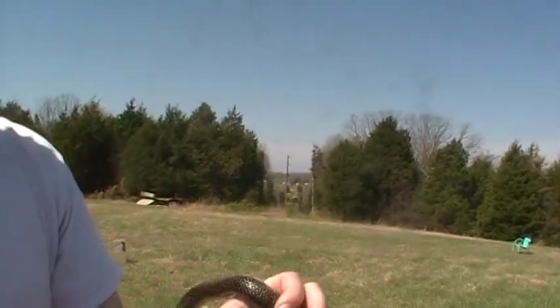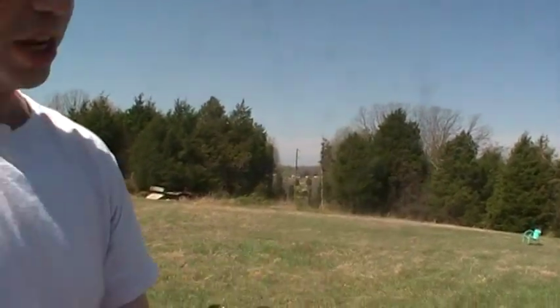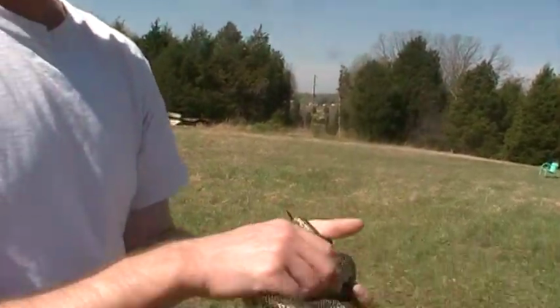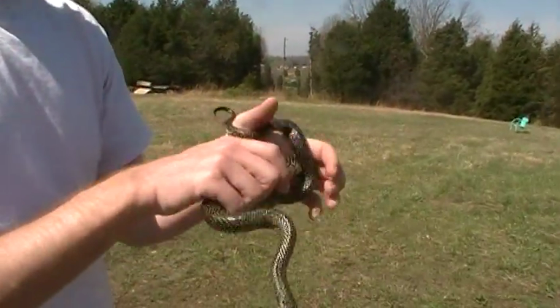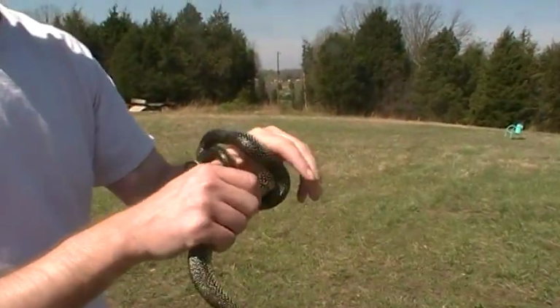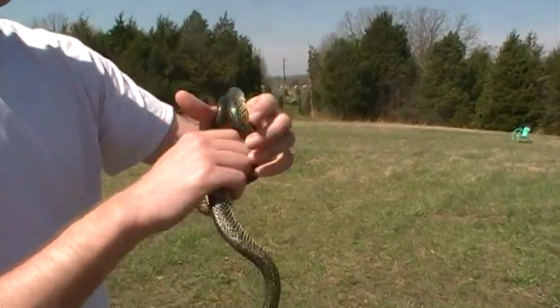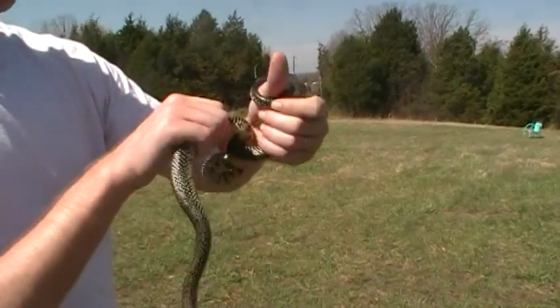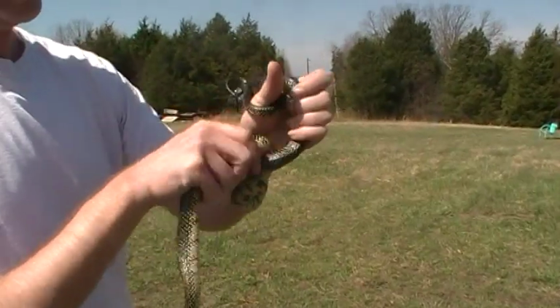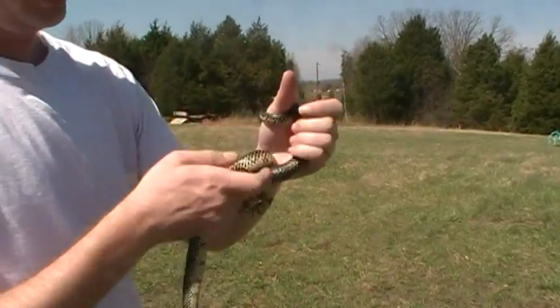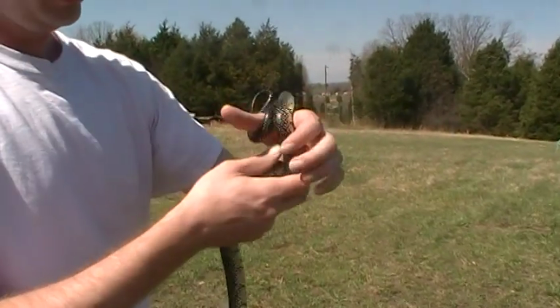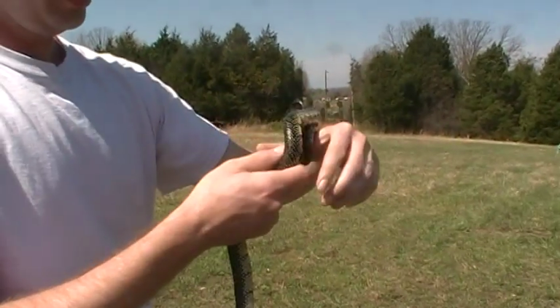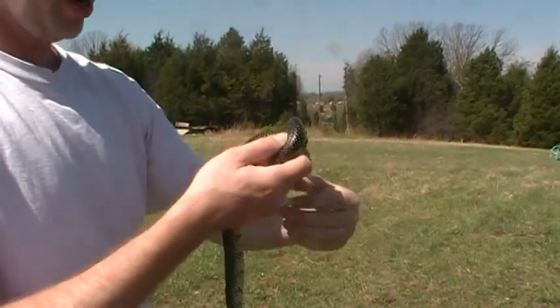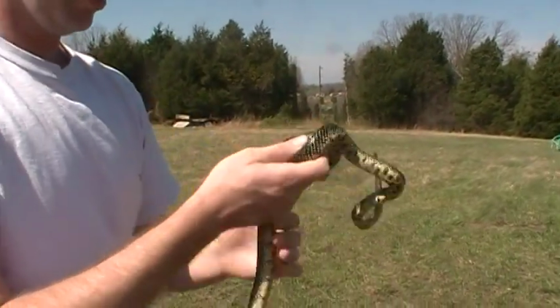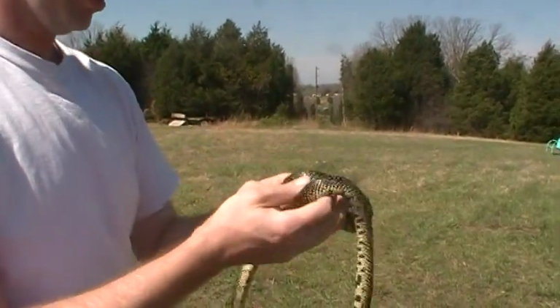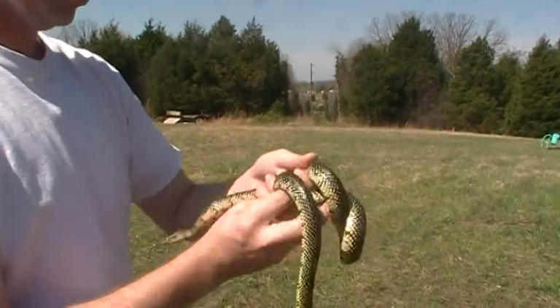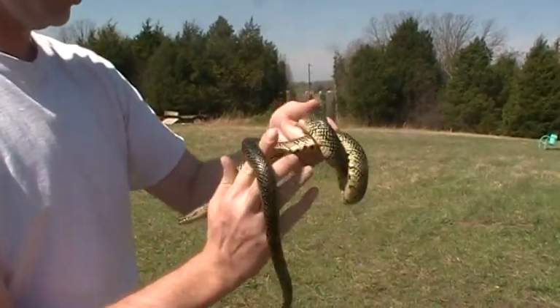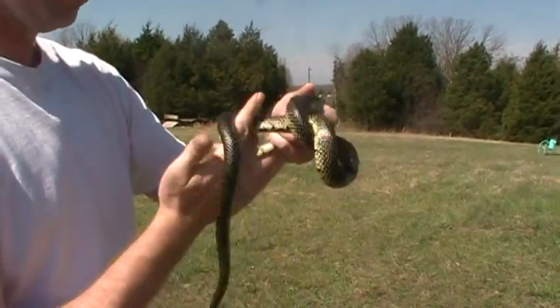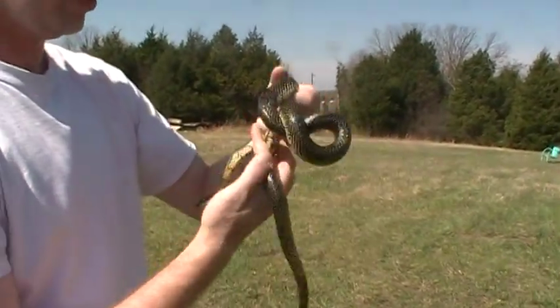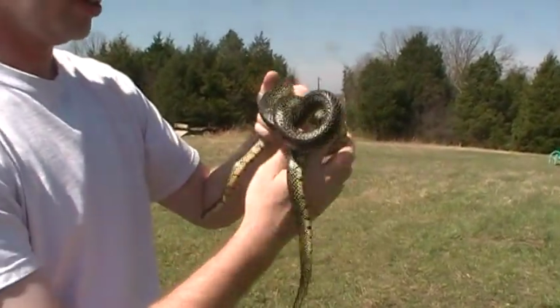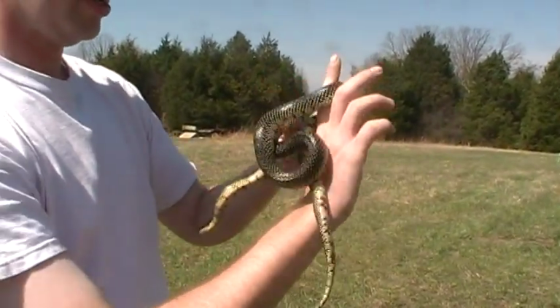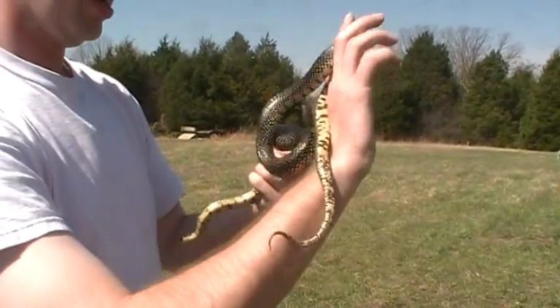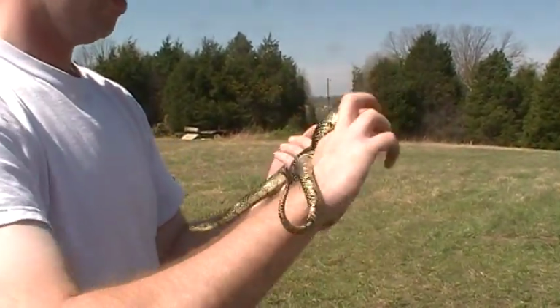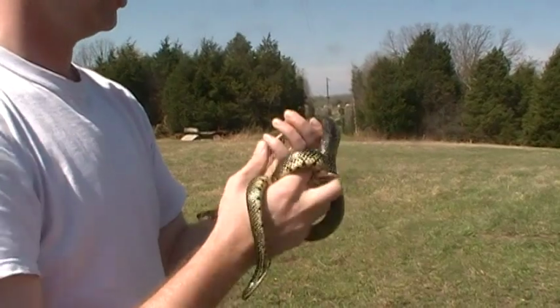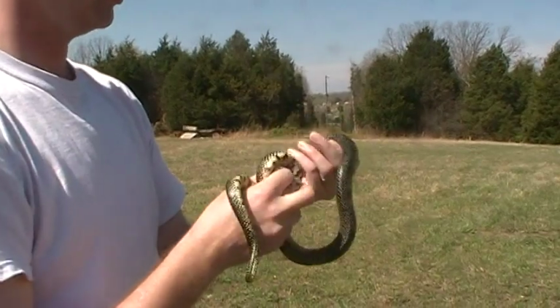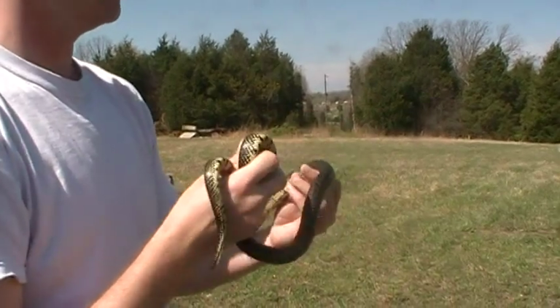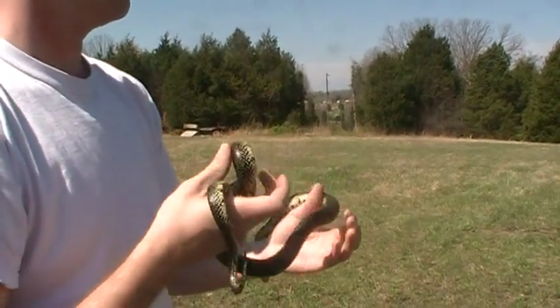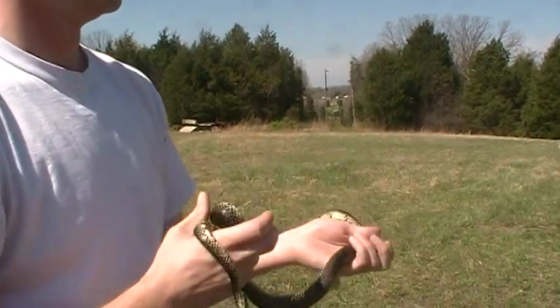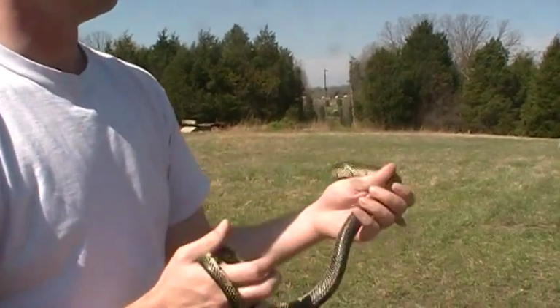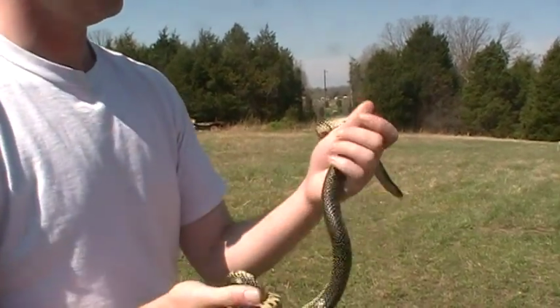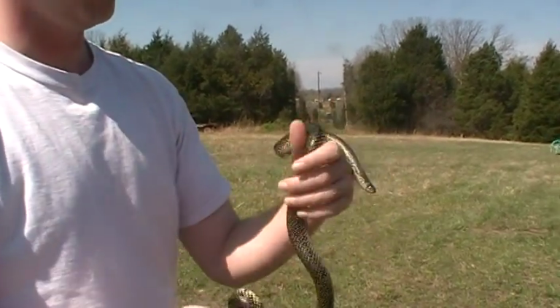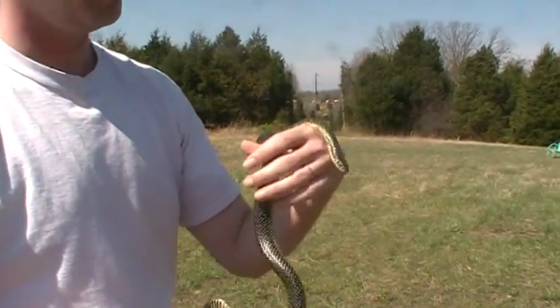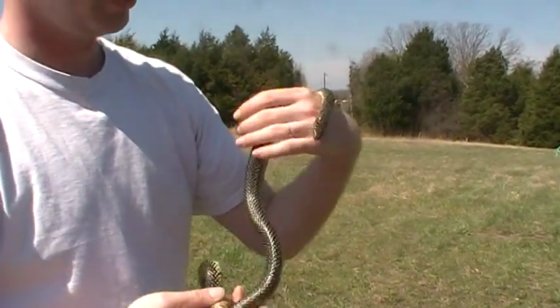She's not full grown — I've seen bigger ones. She's about three and a half feet long. I've actually seen some out here that are right around the four, four and a half foot range.